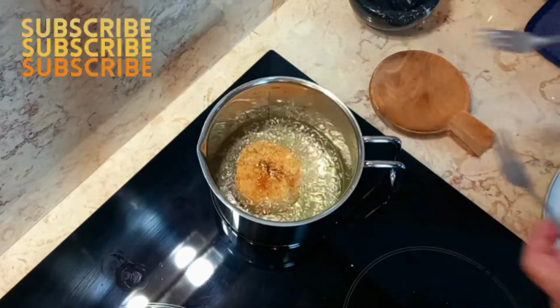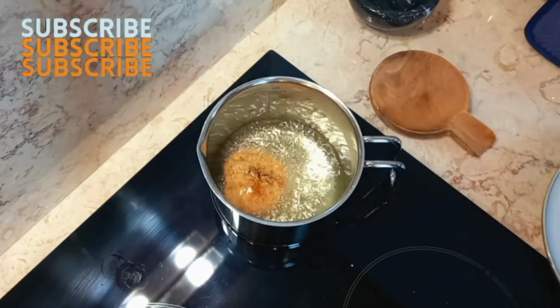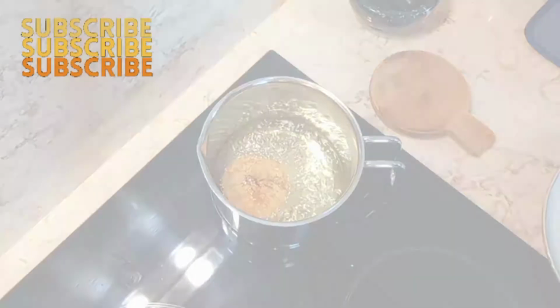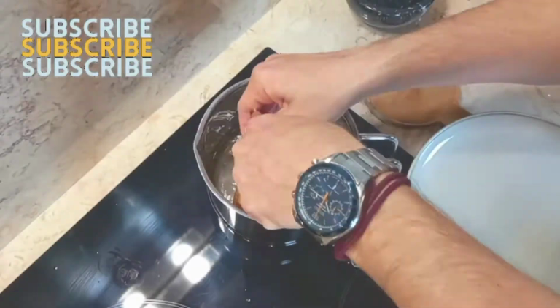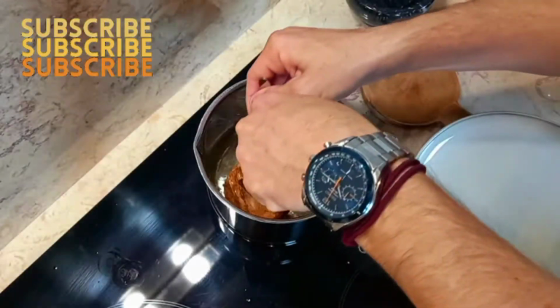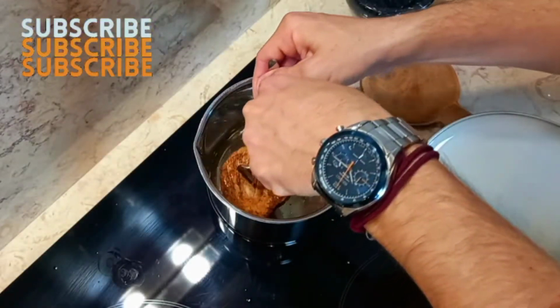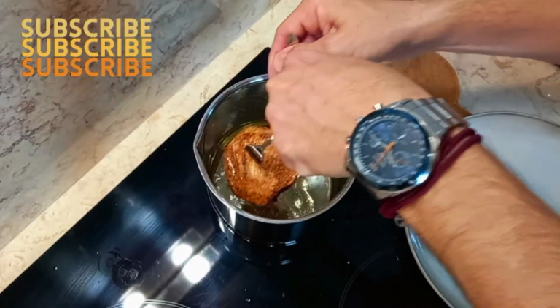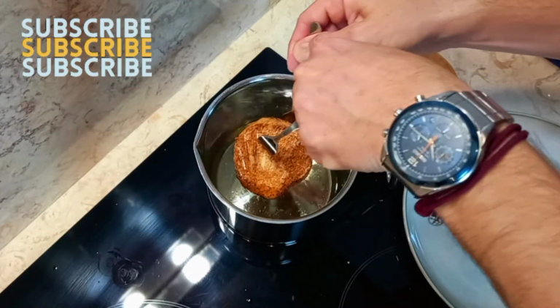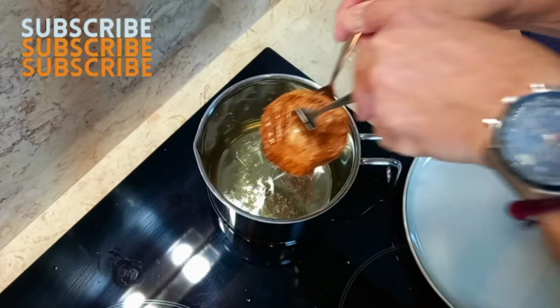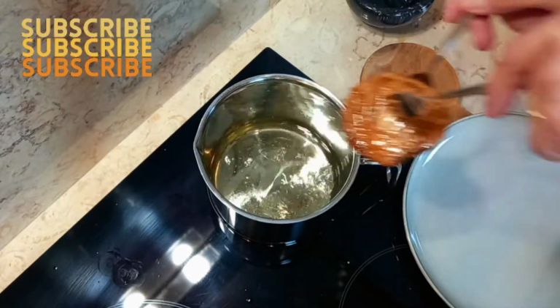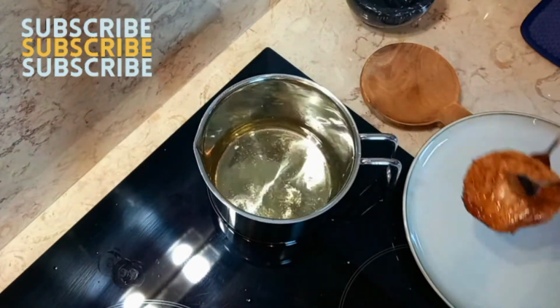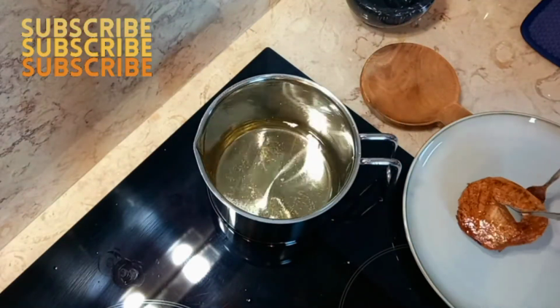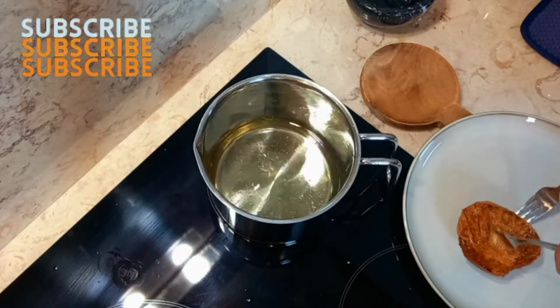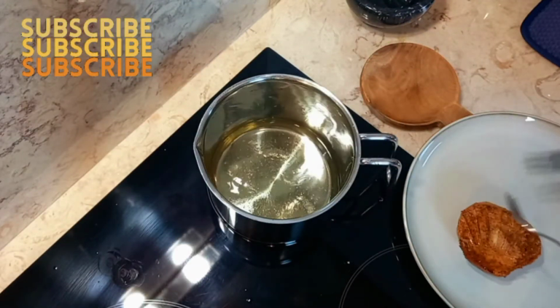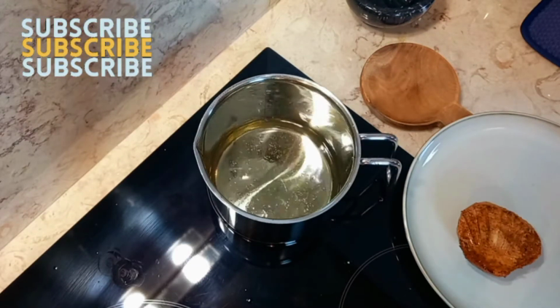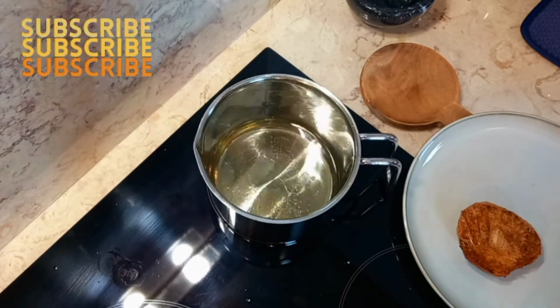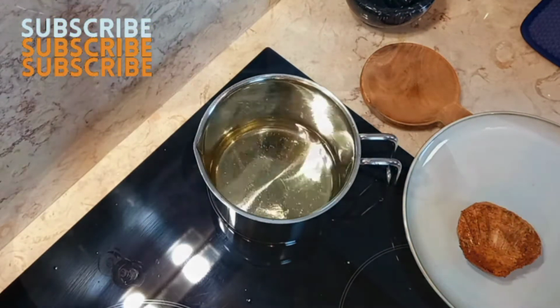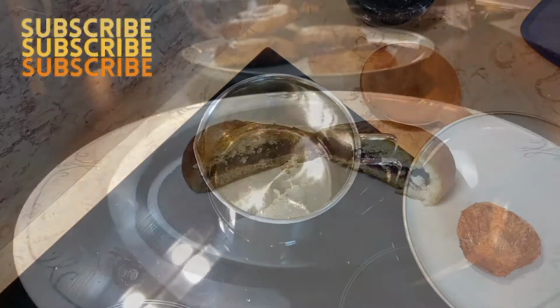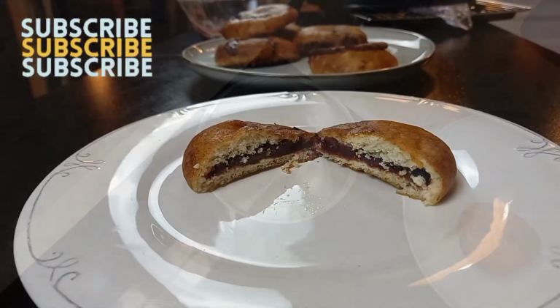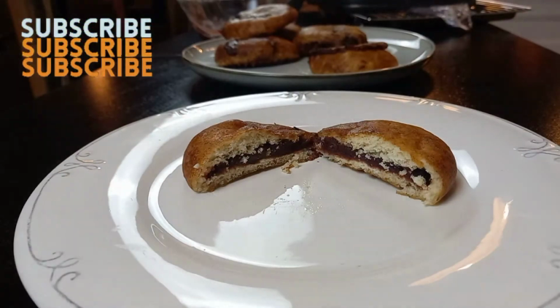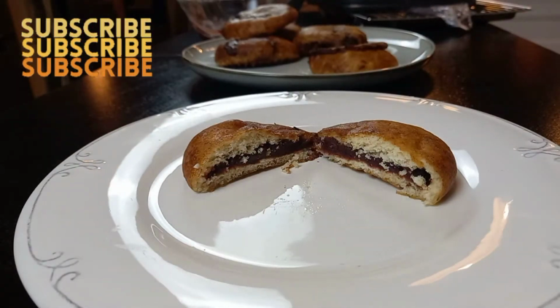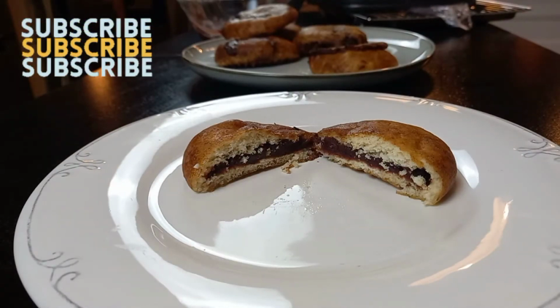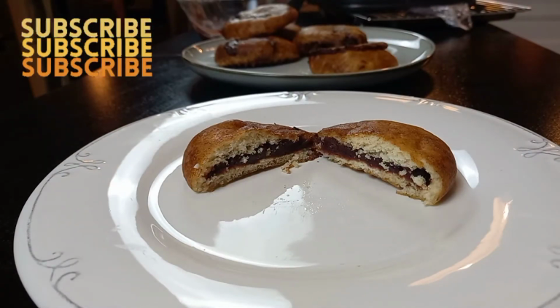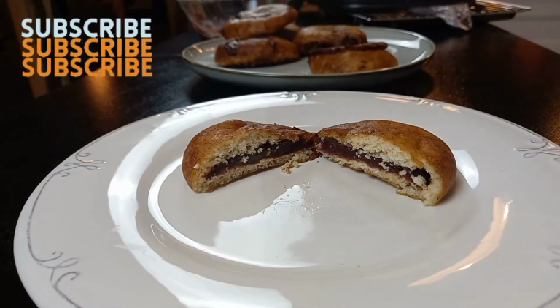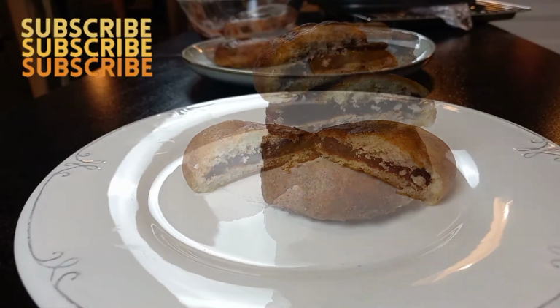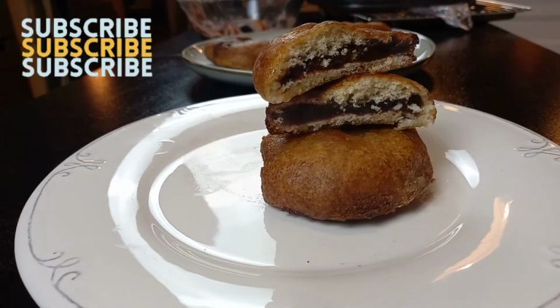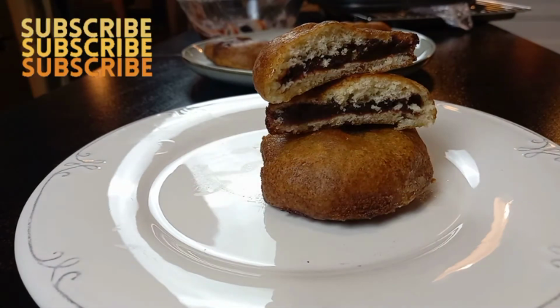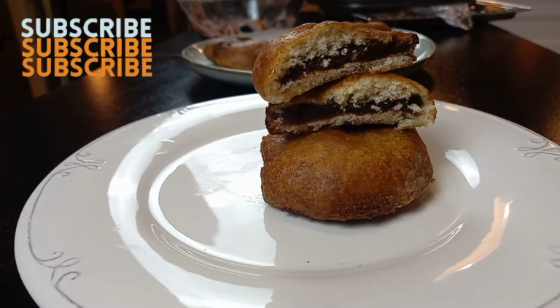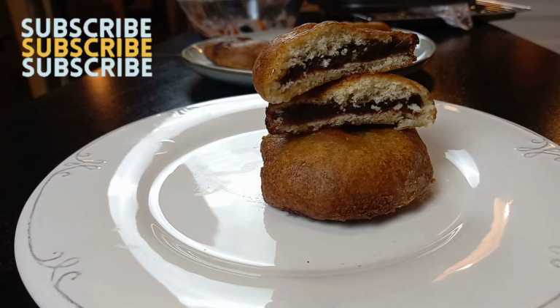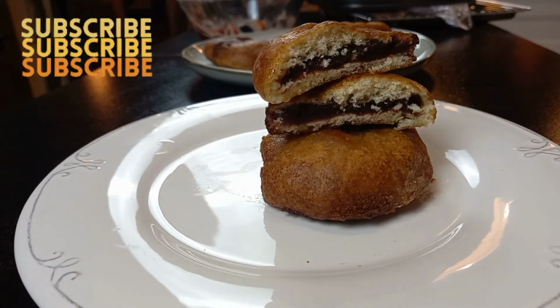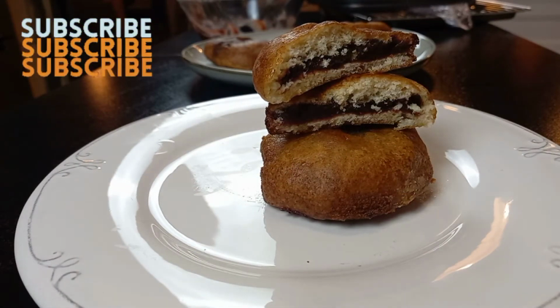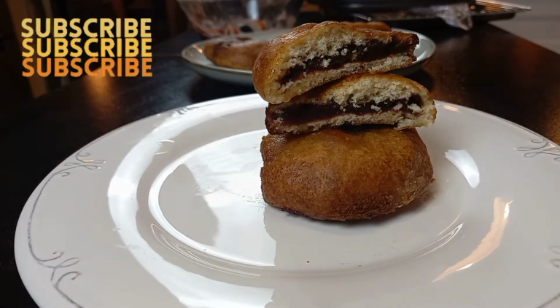And here we go, our recipe is done! I hope you enjoyed it and I'll see you the day after tomorrow with more worldwide recipes.